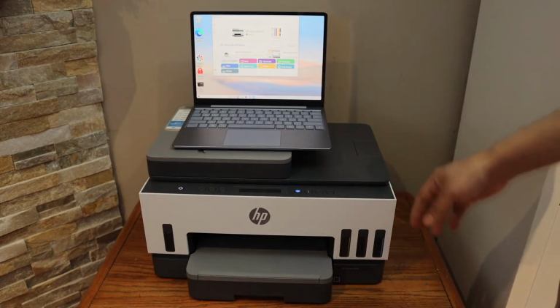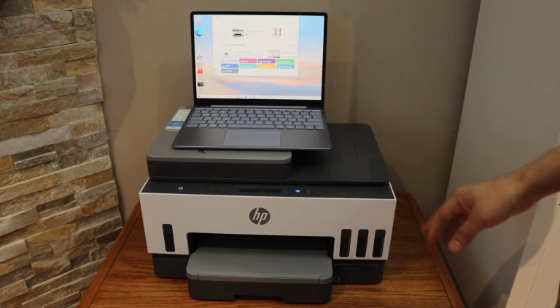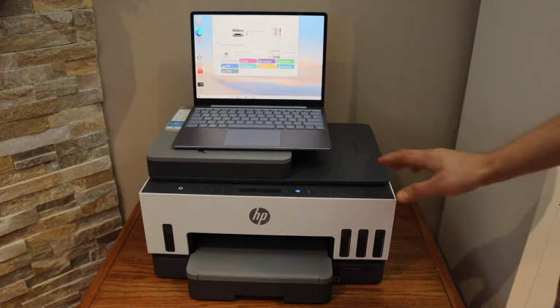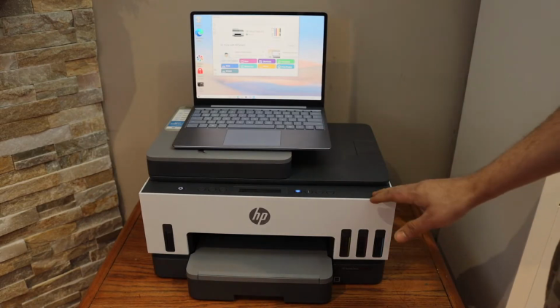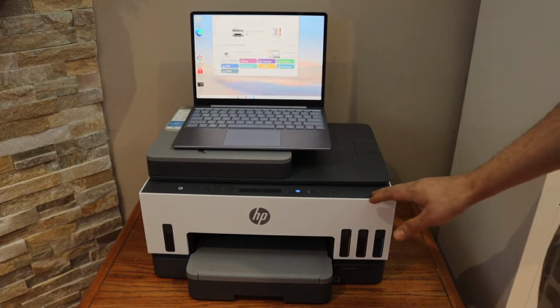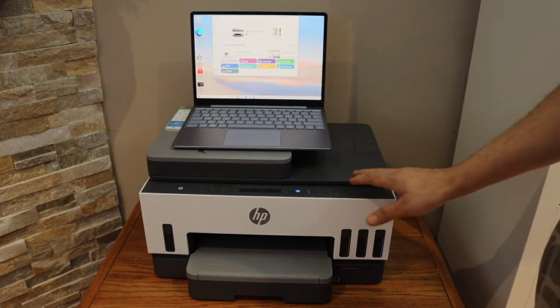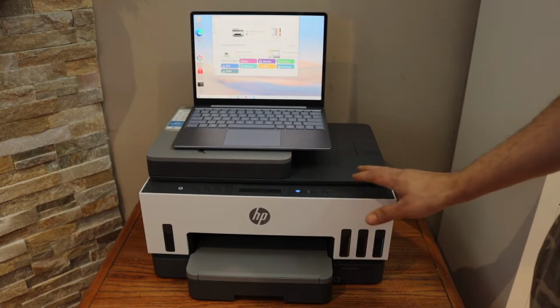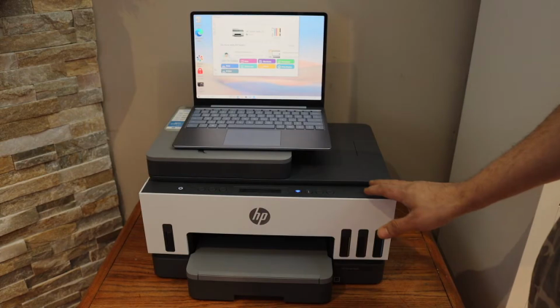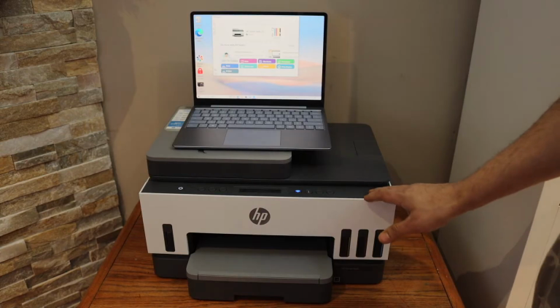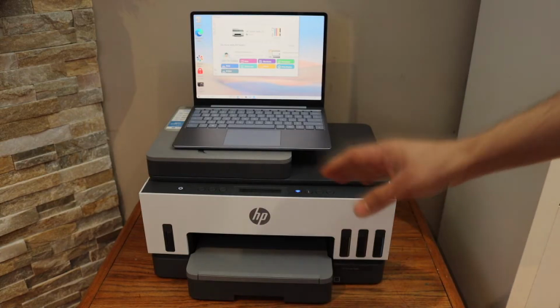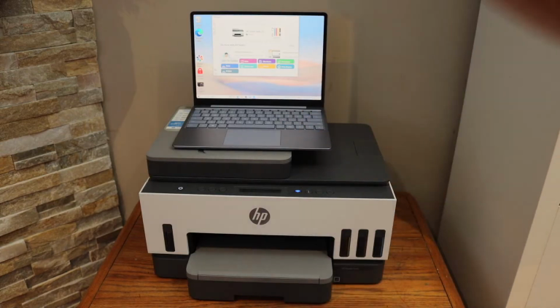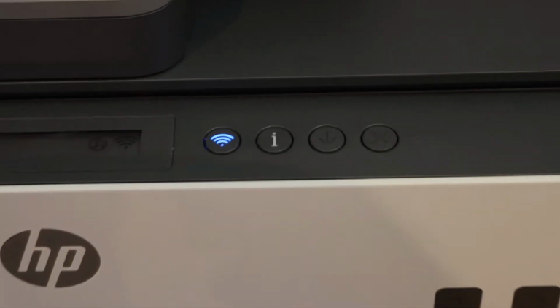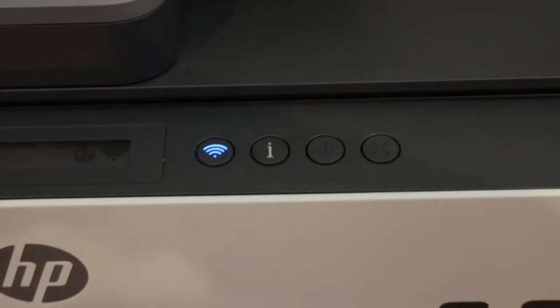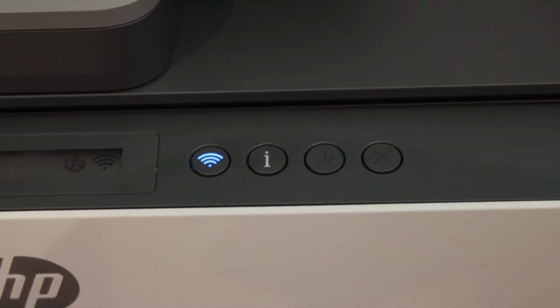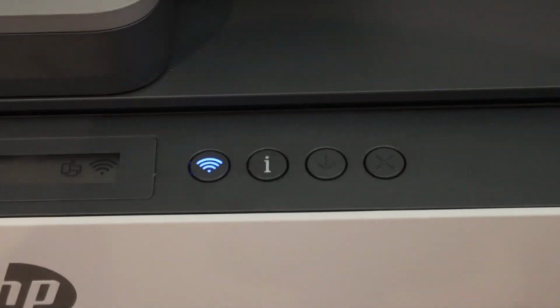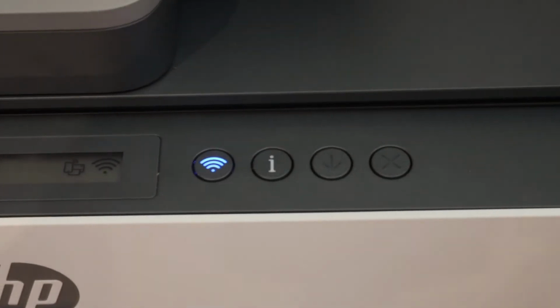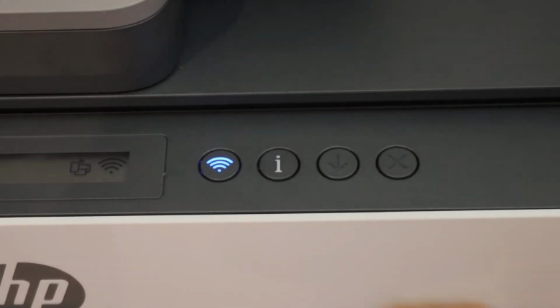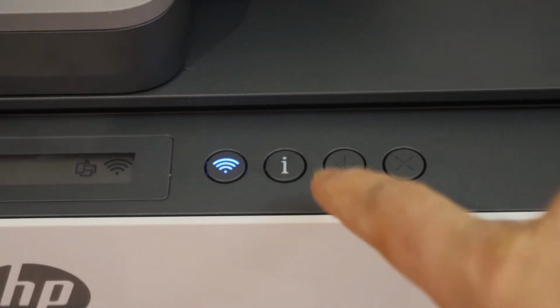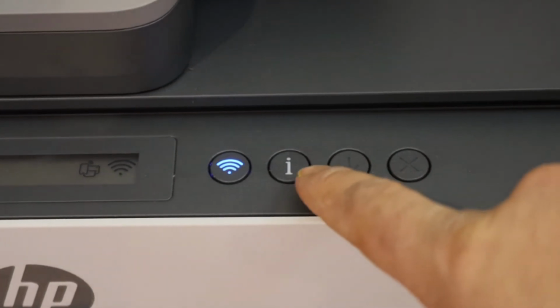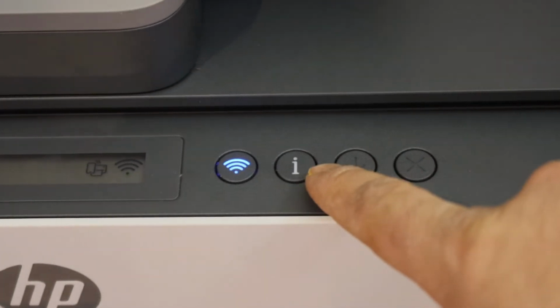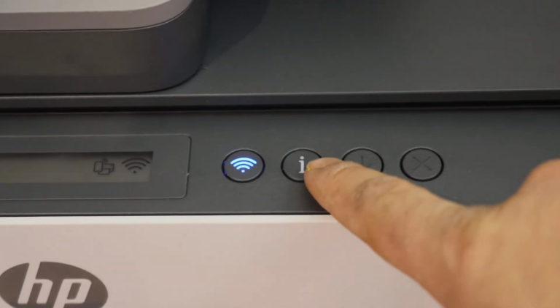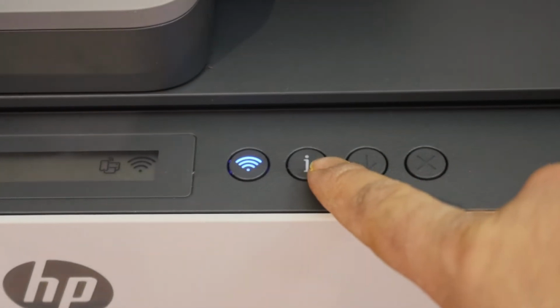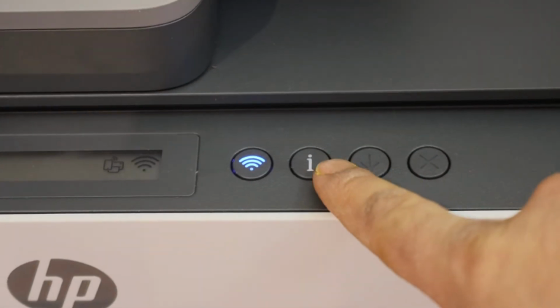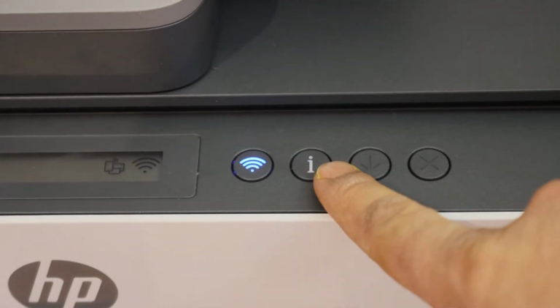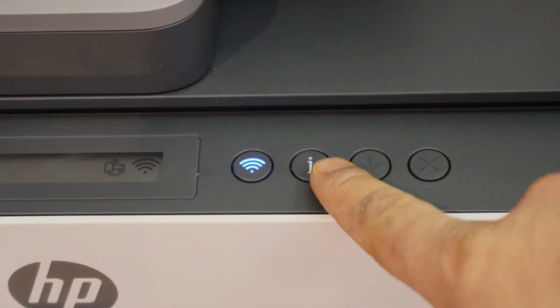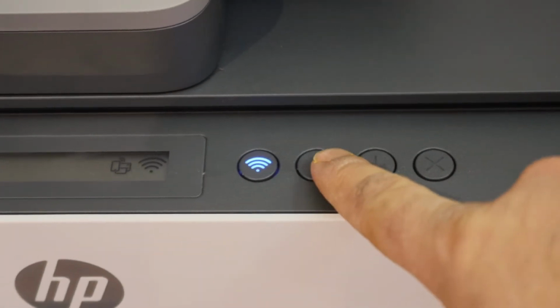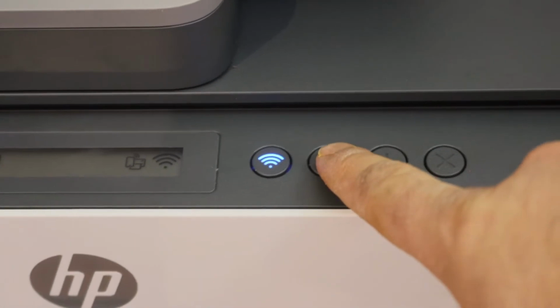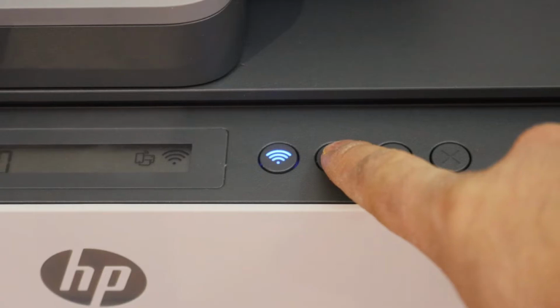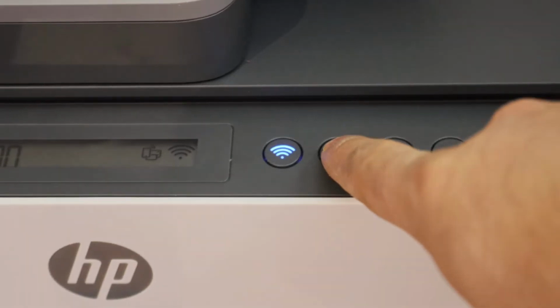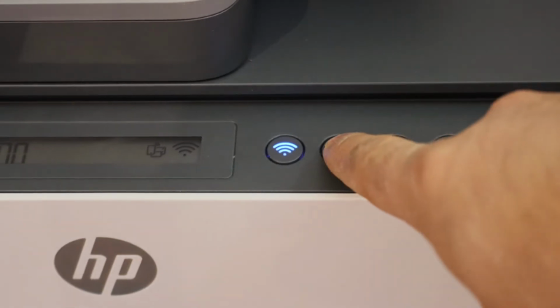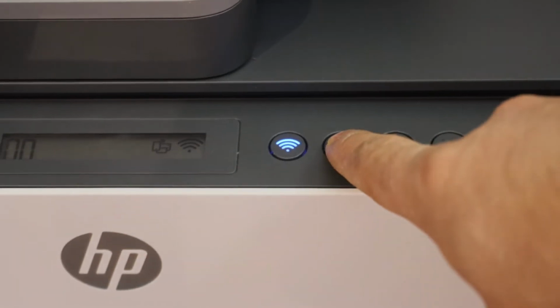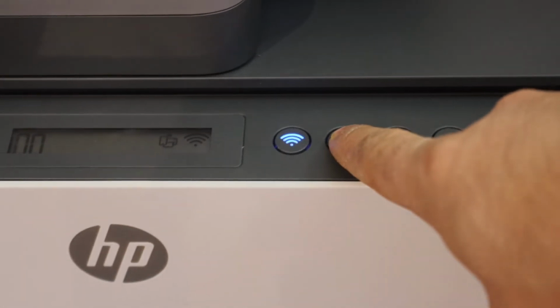Go to the printer's control panel. Here we have to press and hold the information button until all the lights are on.